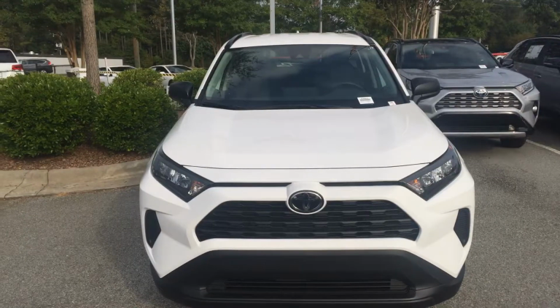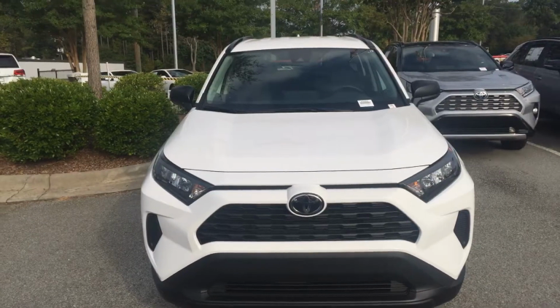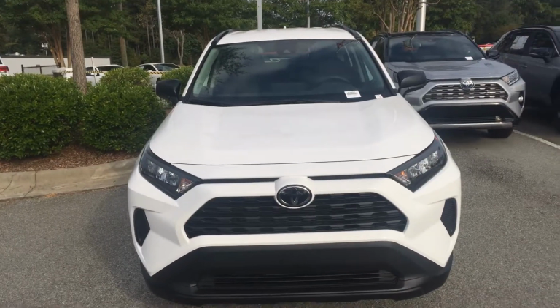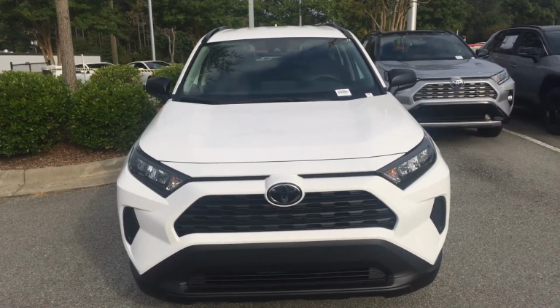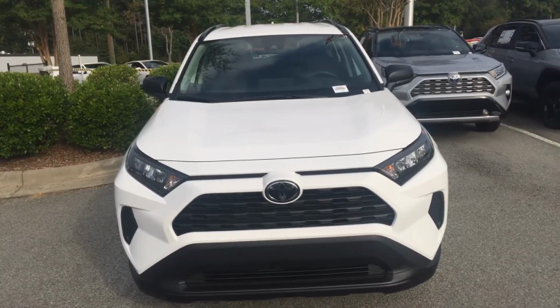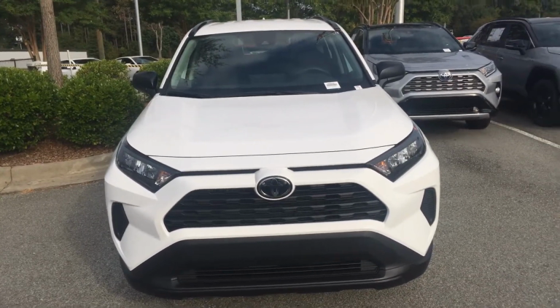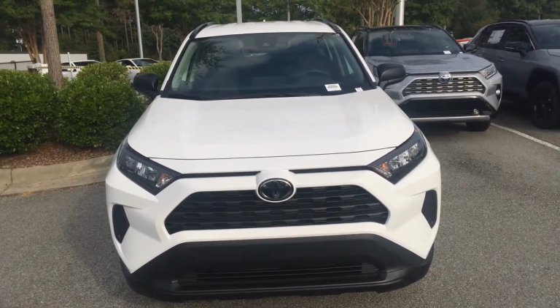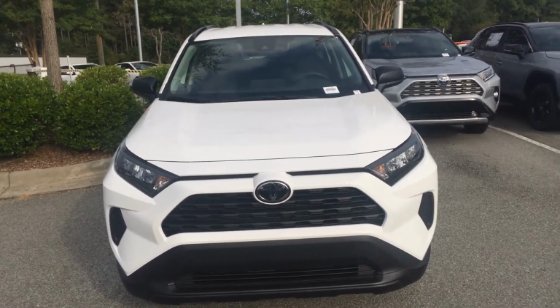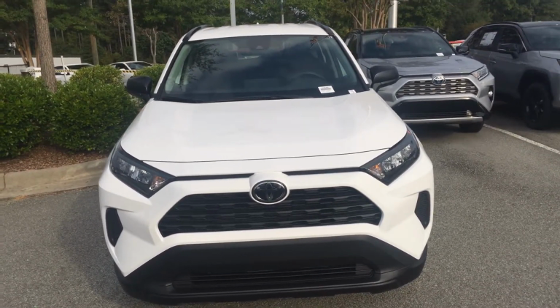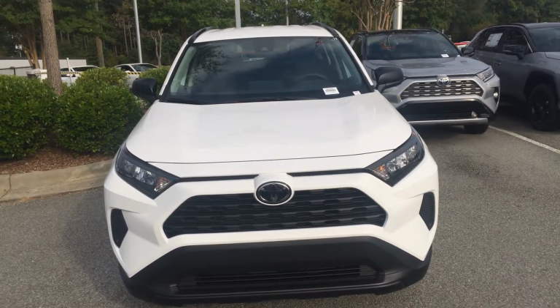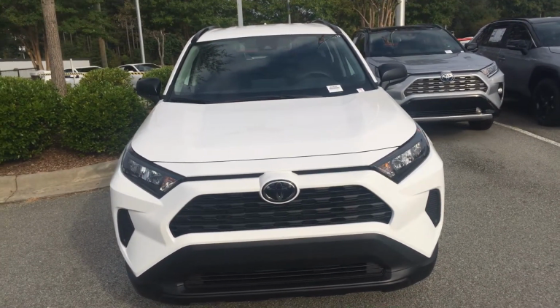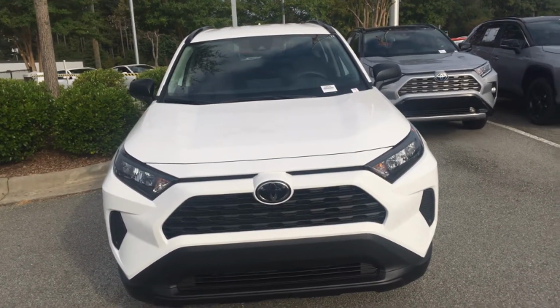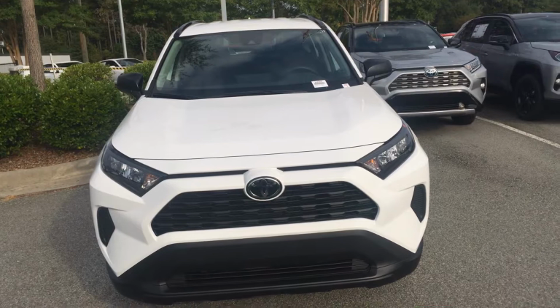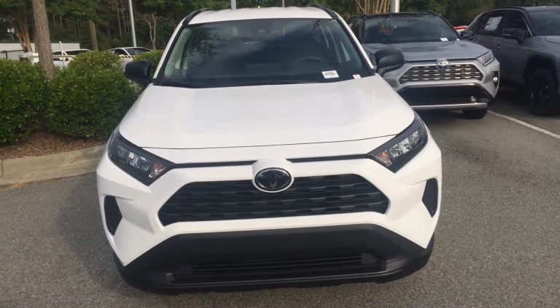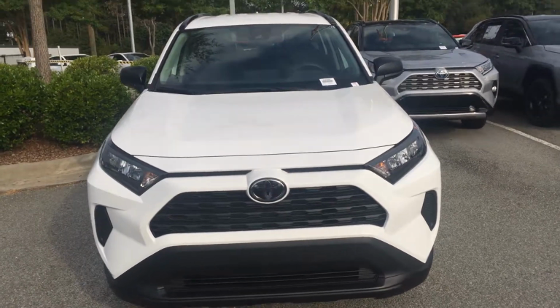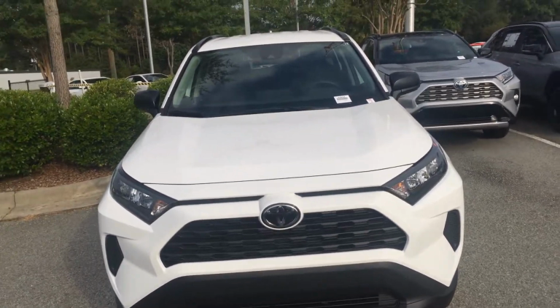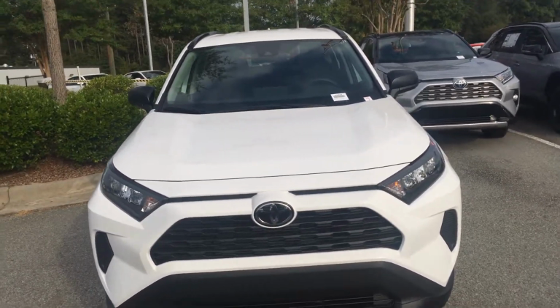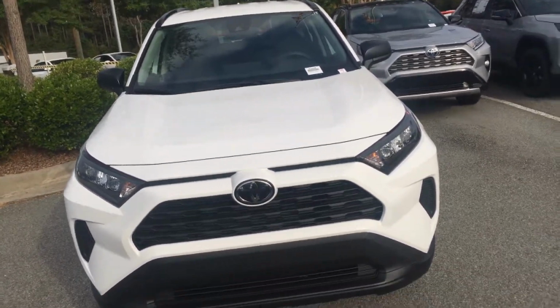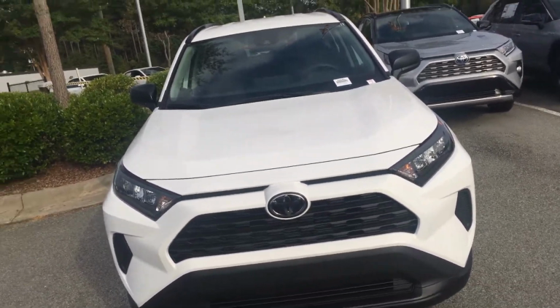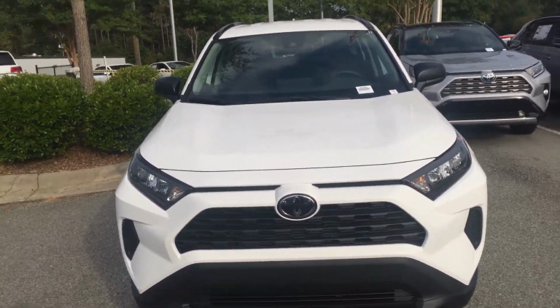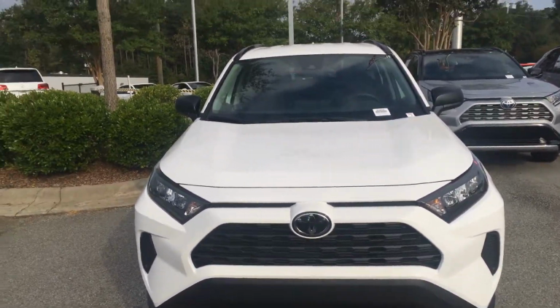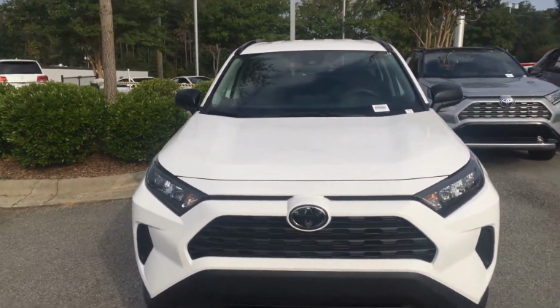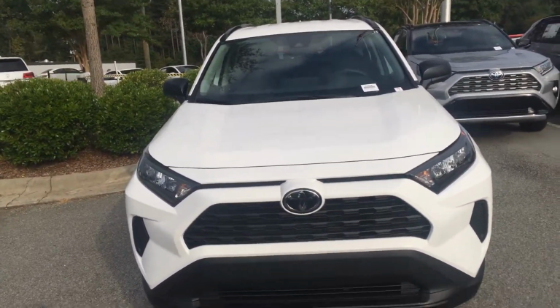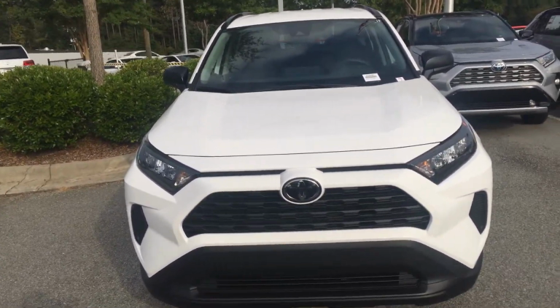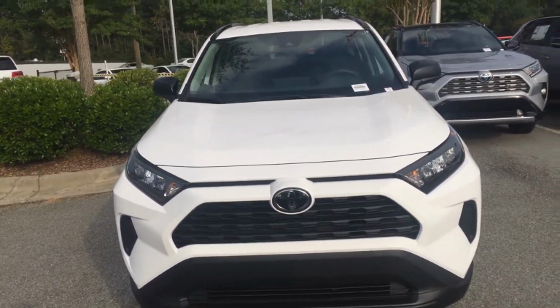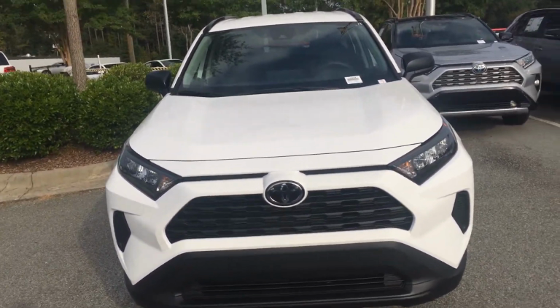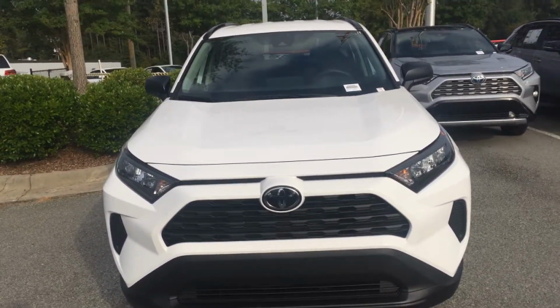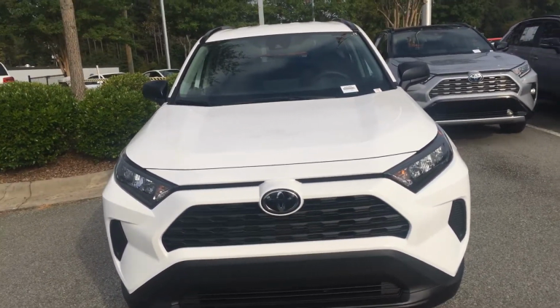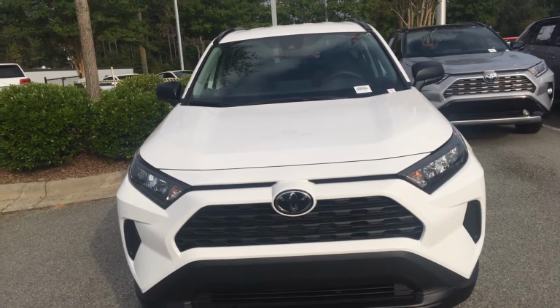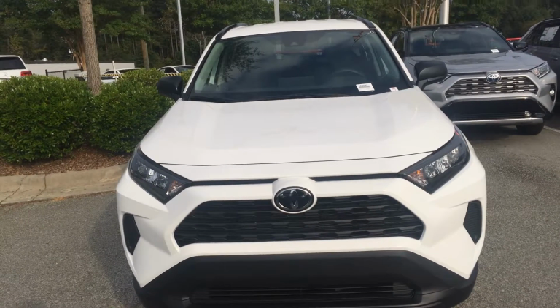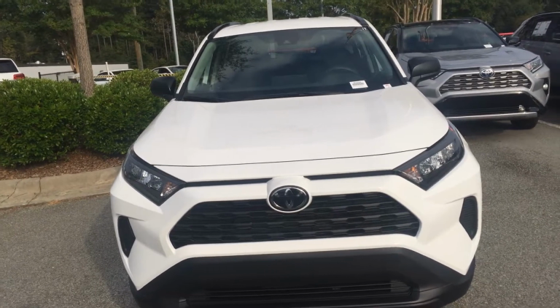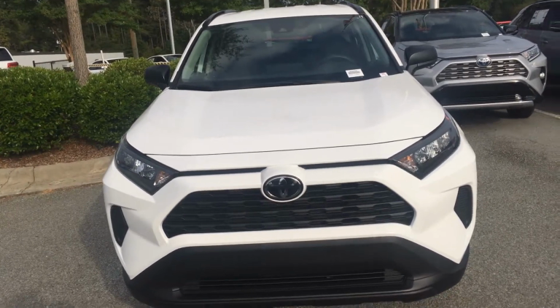Good morning, this is Christian over at Marc Jacobson Toyota. I just want to hop on here and show you the new redesigned 2019 Toyota RAV4. This is the LE edition, so it does have some pretty awesome features.